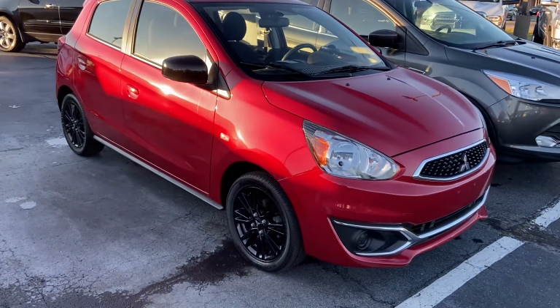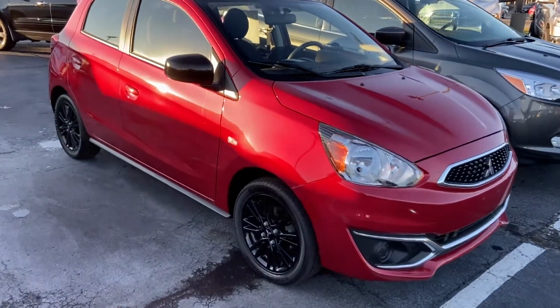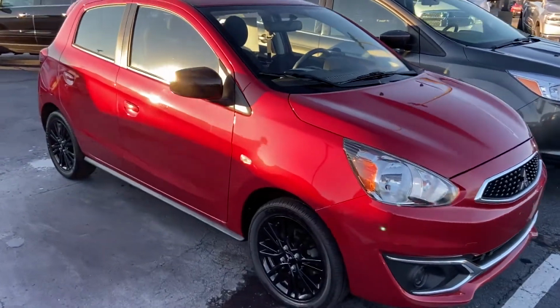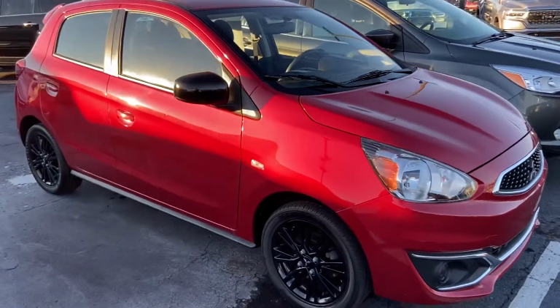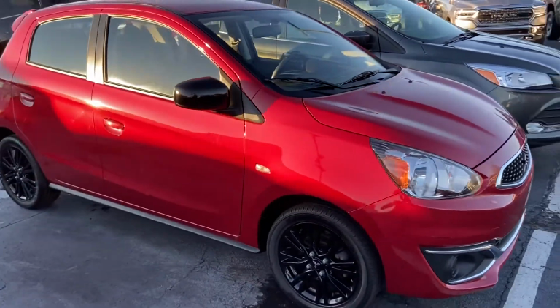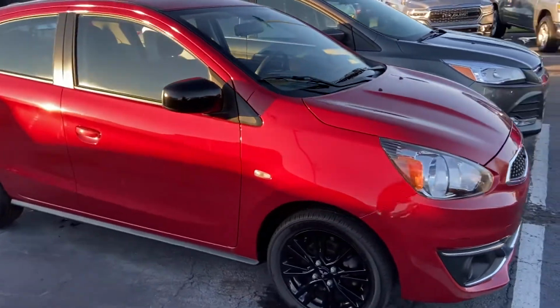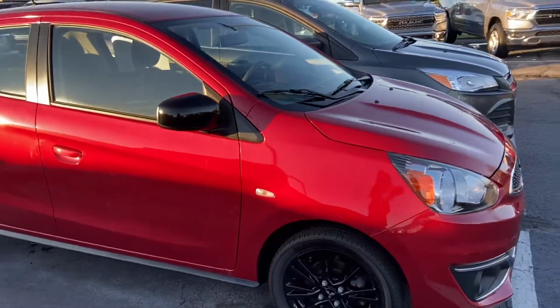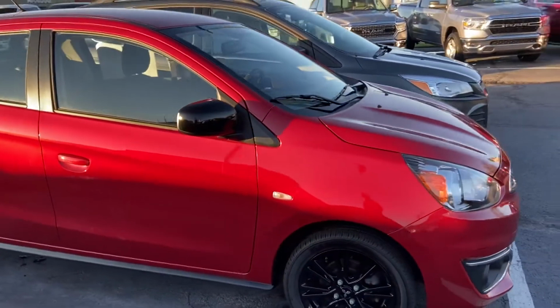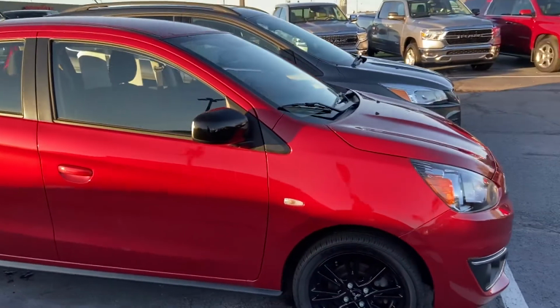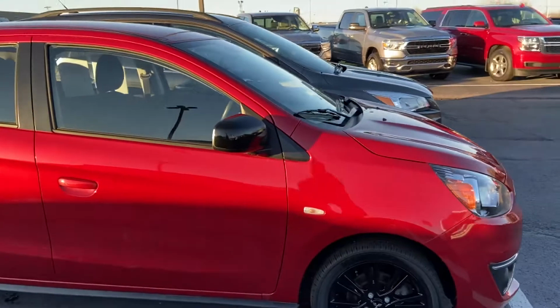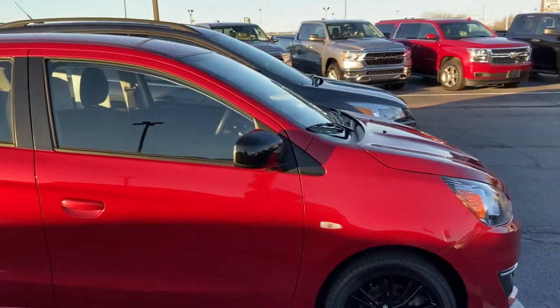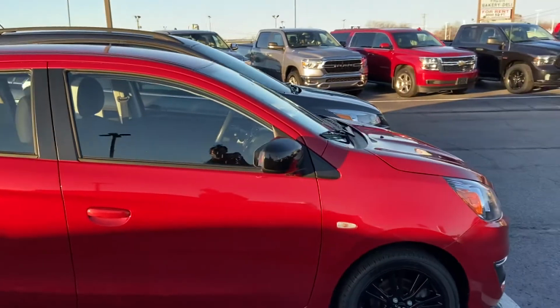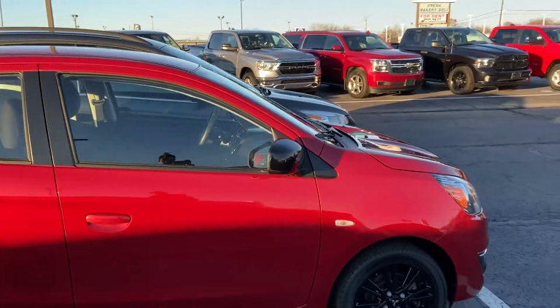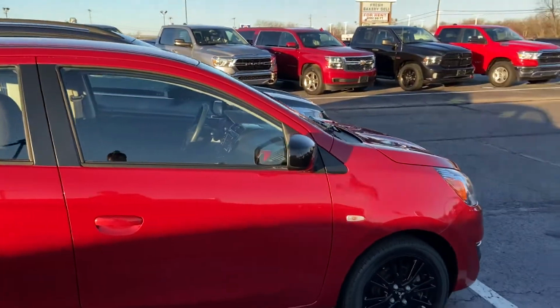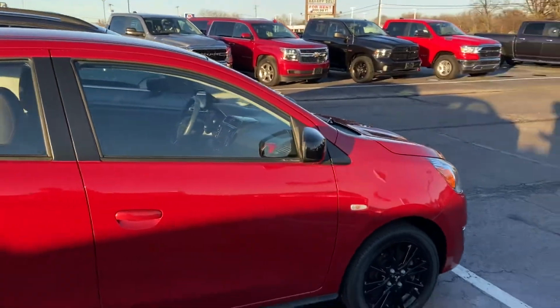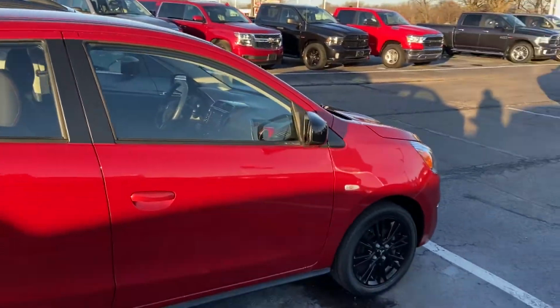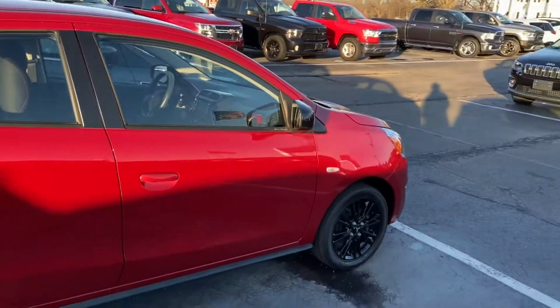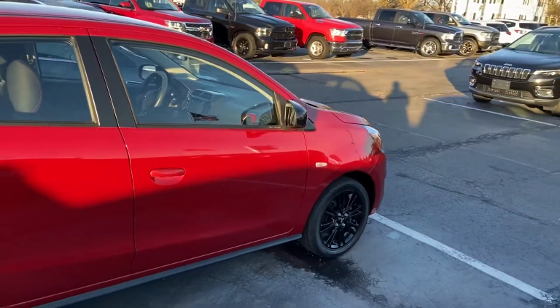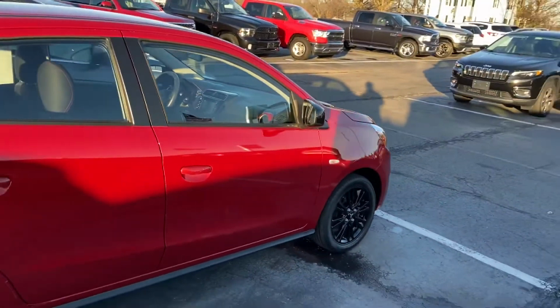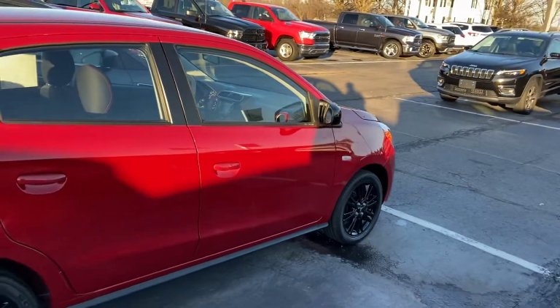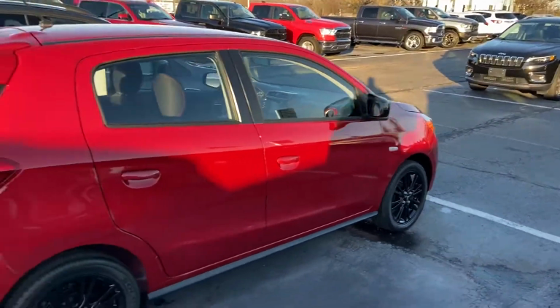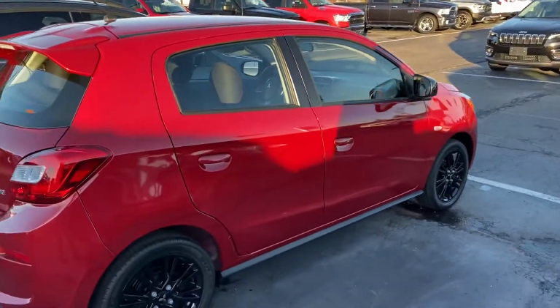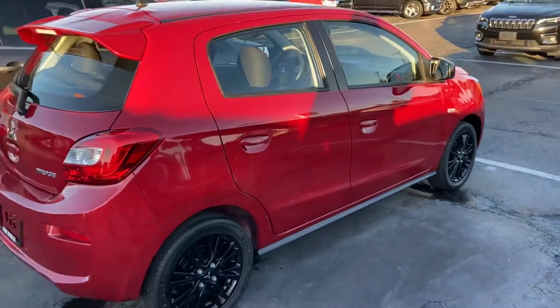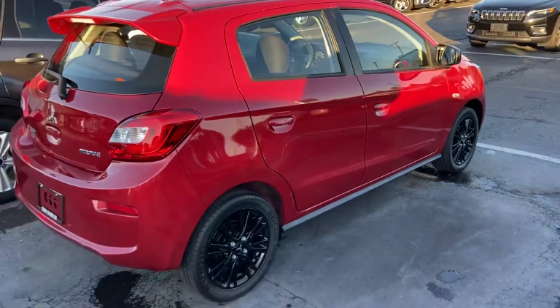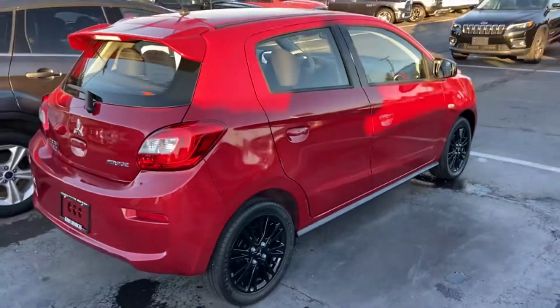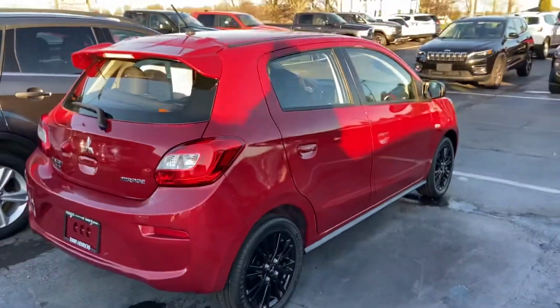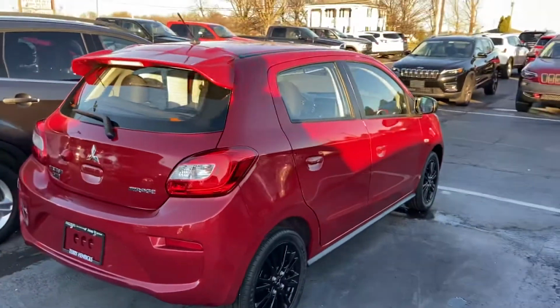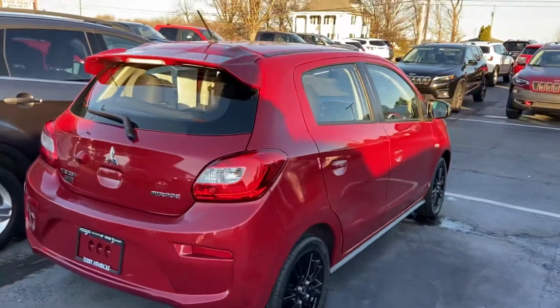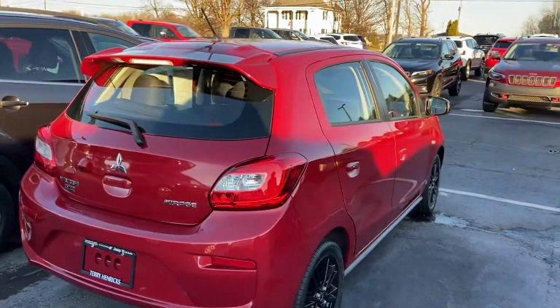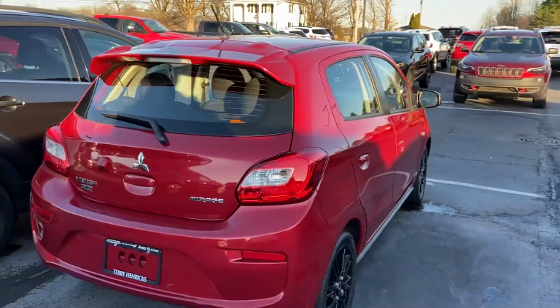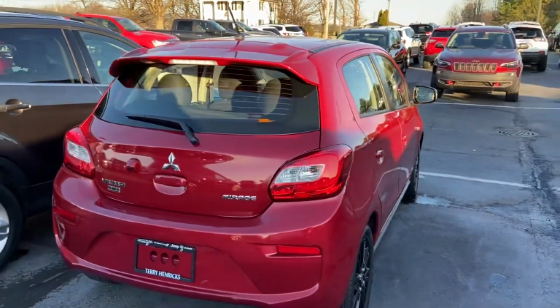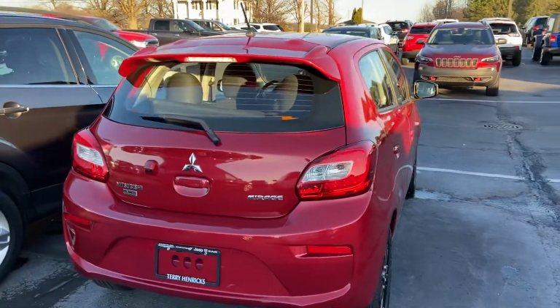Good afternoon, reaching out to you here from Terry Hendricks Chrysler in Archibald. I want to give you a quick walk around of the 2018-19 Mitsubishi Mirage. I'll give you an idea of the vehicle's overall condition as well as some of the features.